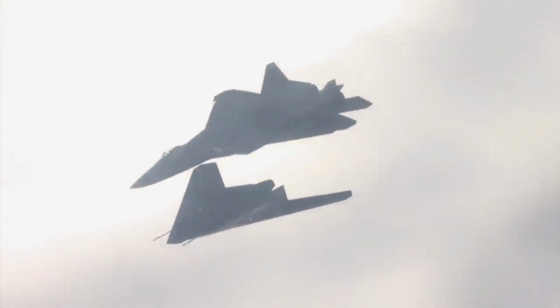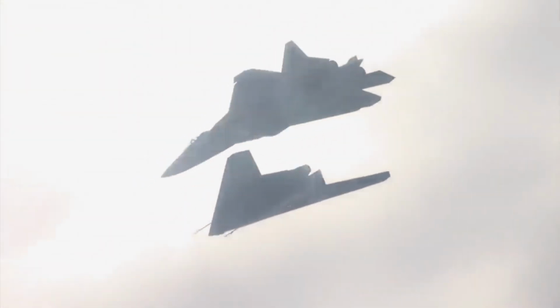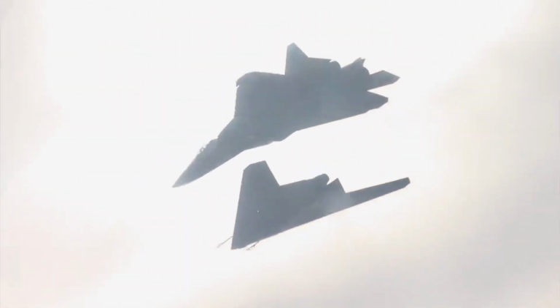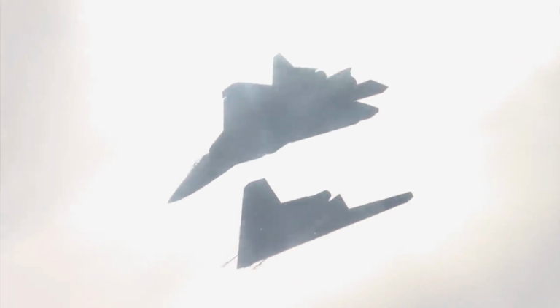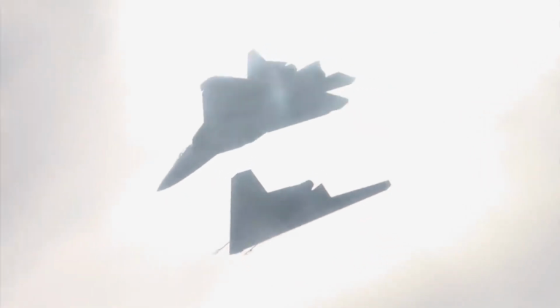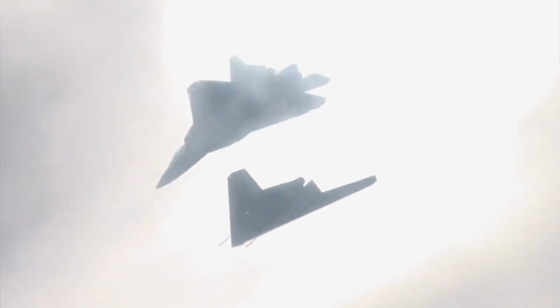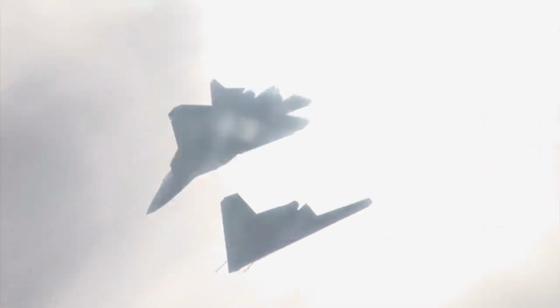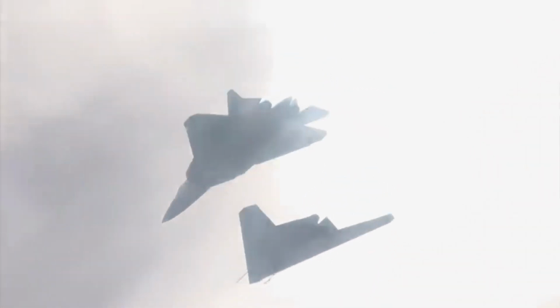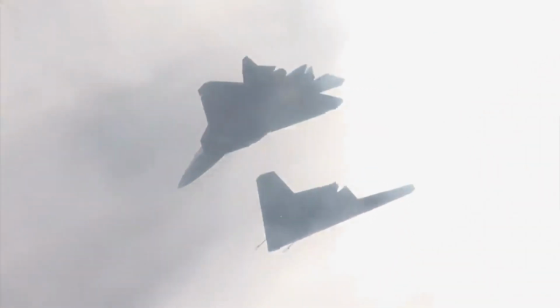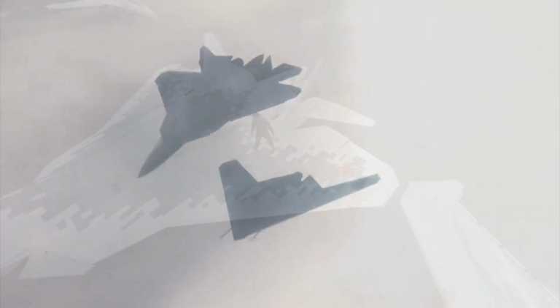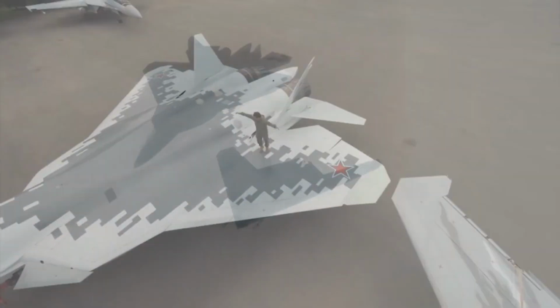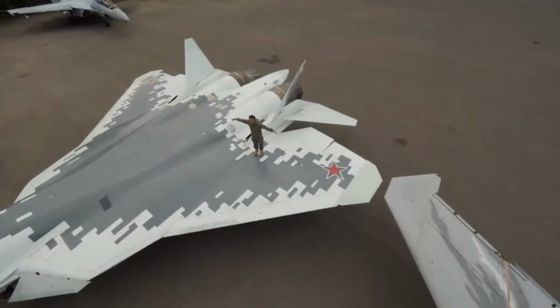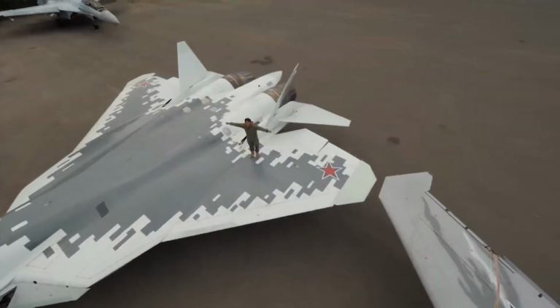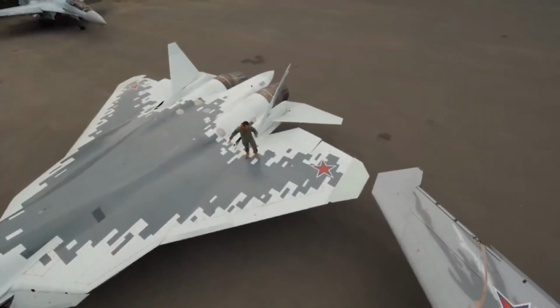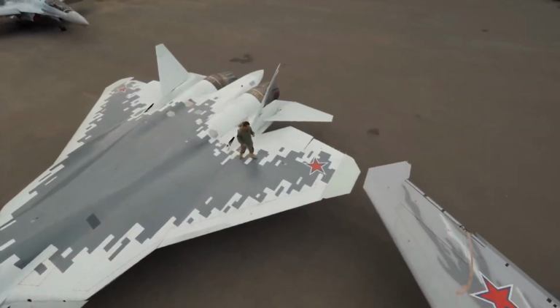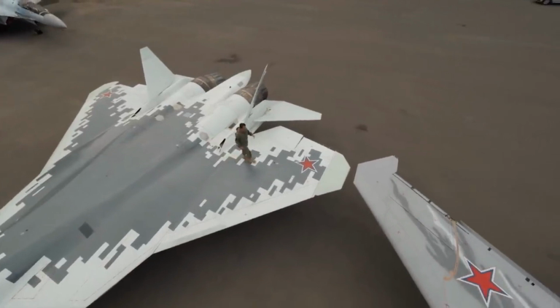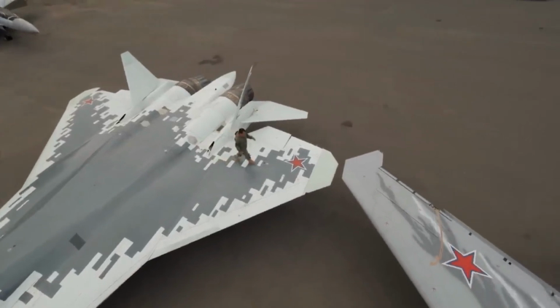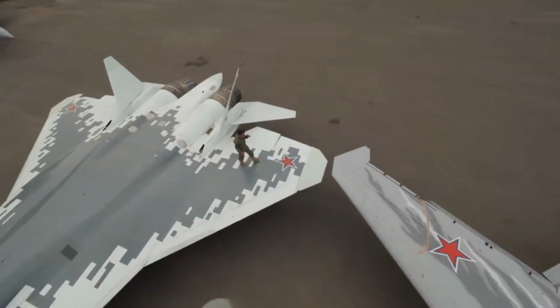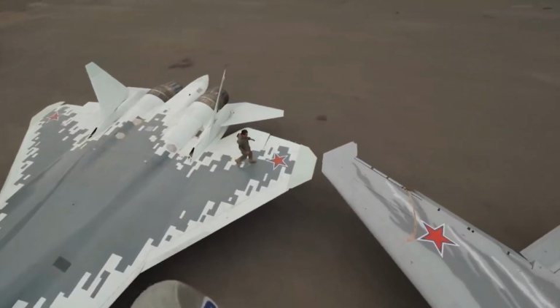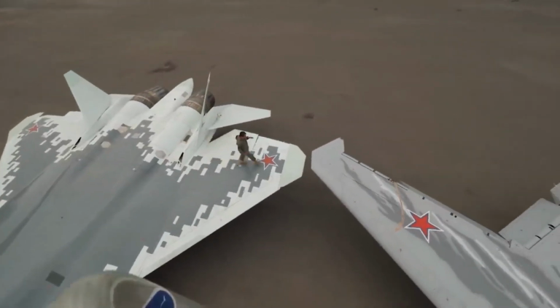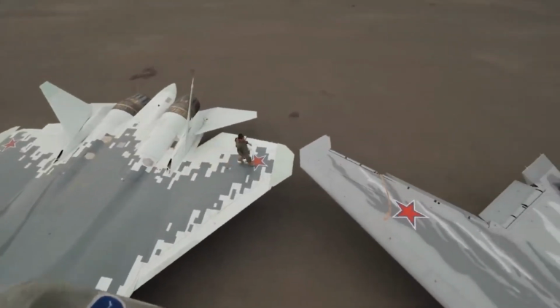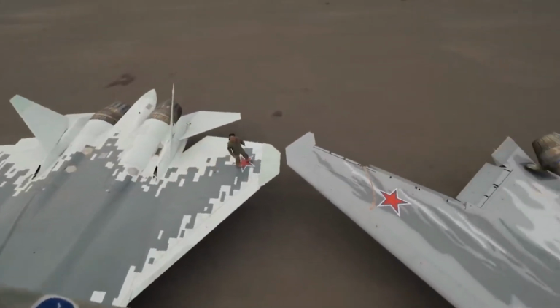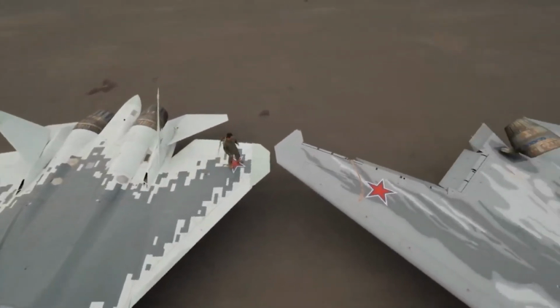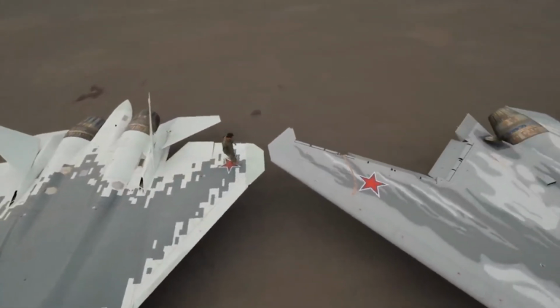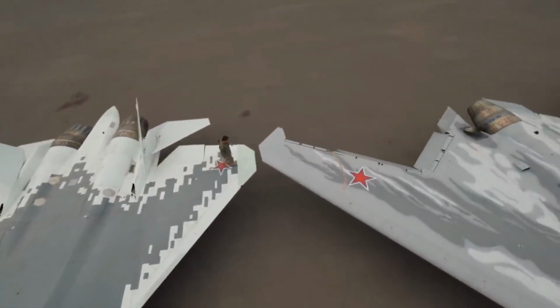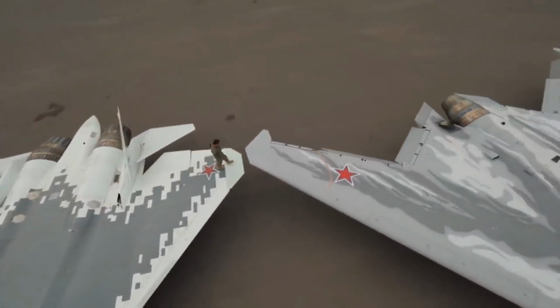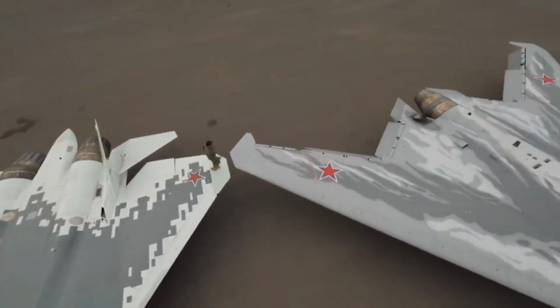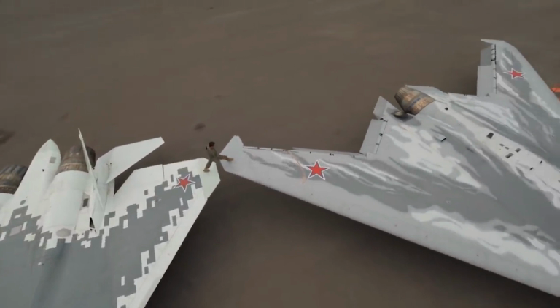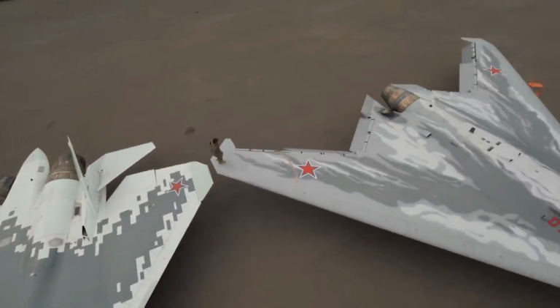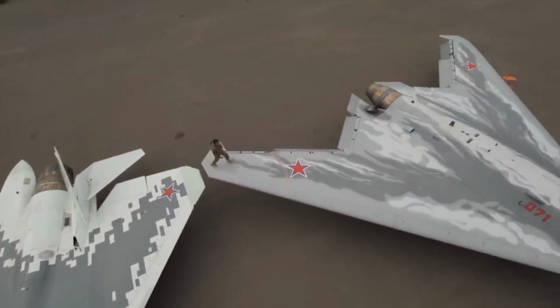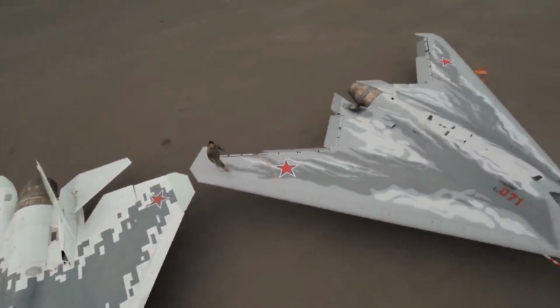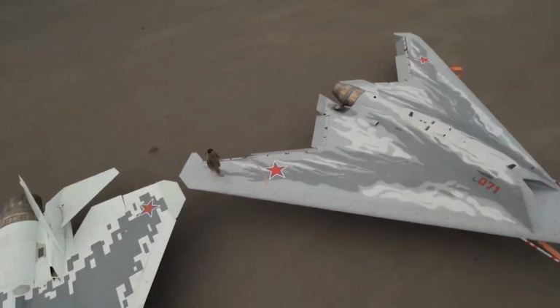The Okhotnik's design is based on the flying wing scheme and incorporates composite materials and stealth coatings, making the drone low-observable in flight. It has a weight of about 20 tons and a wingspan of around 65 feet.